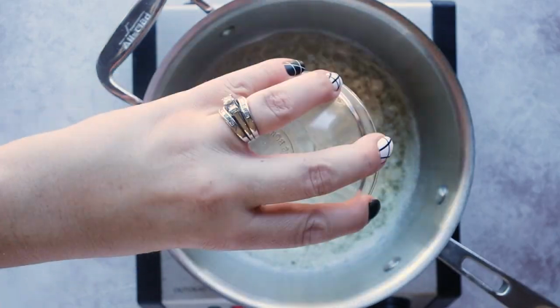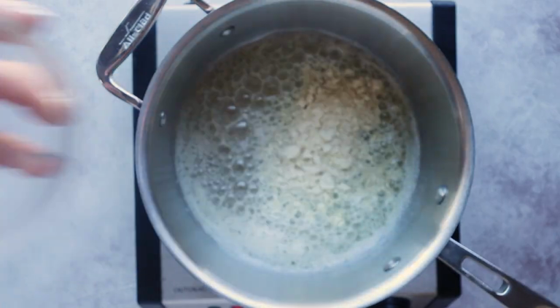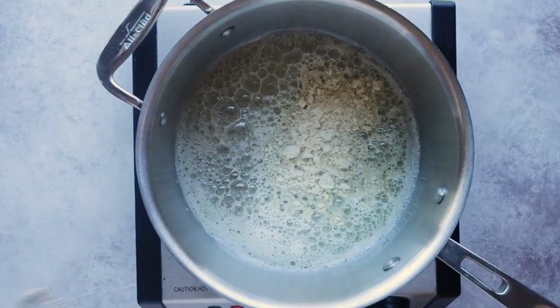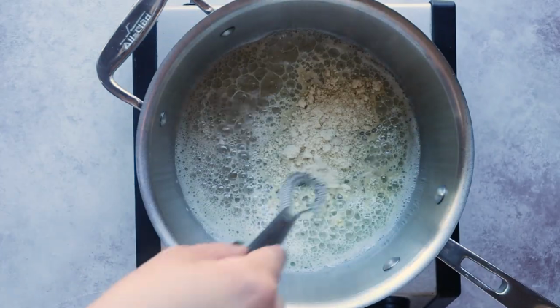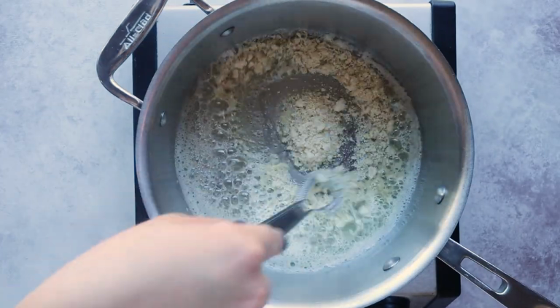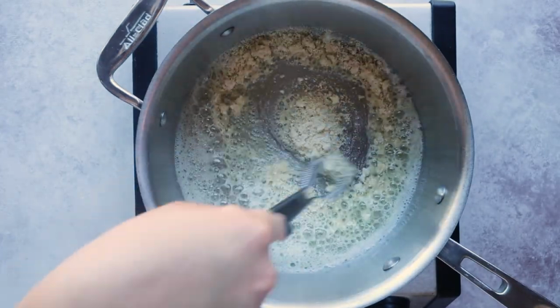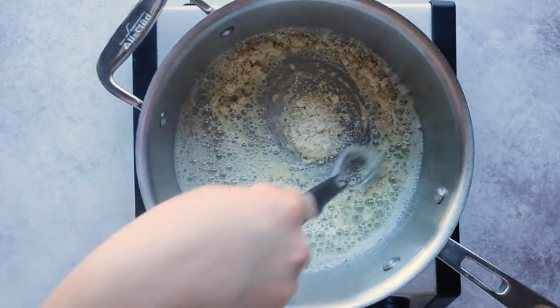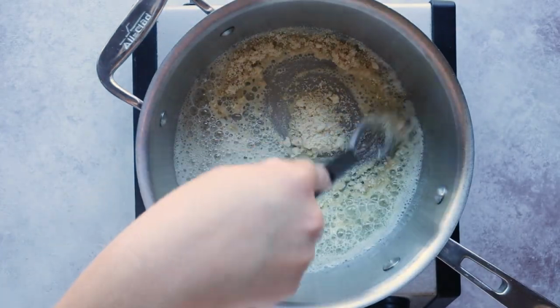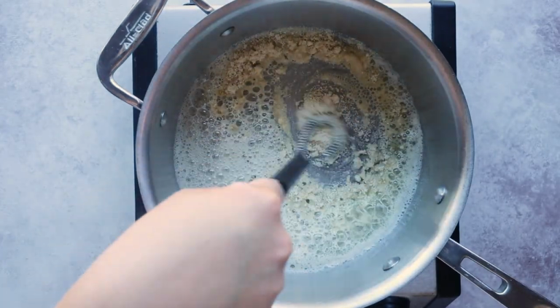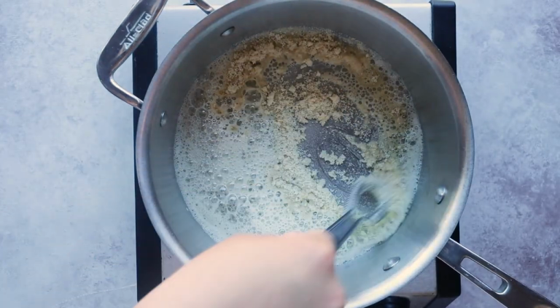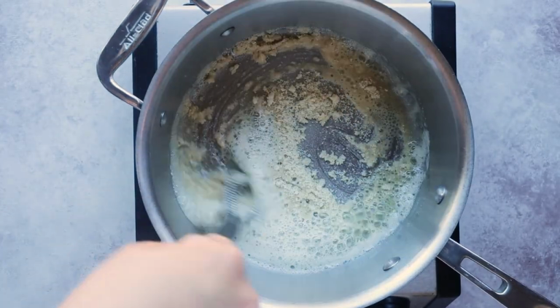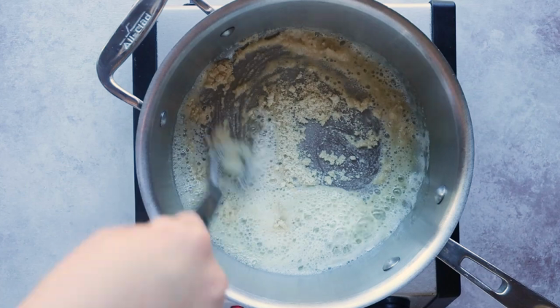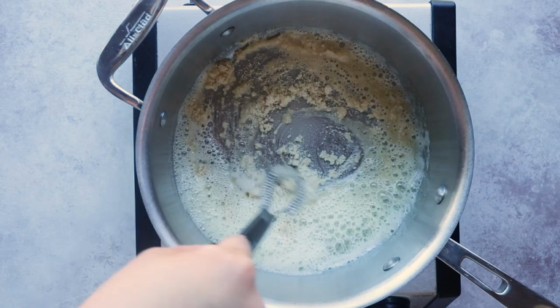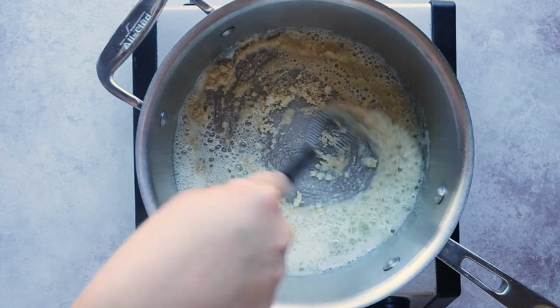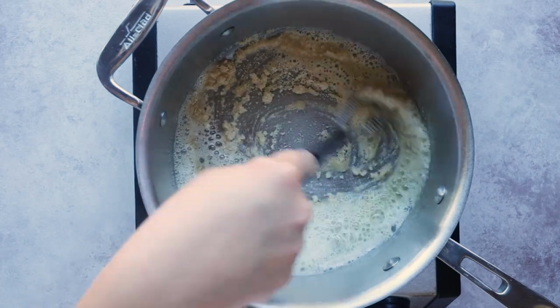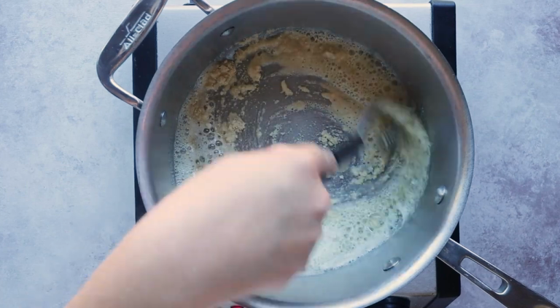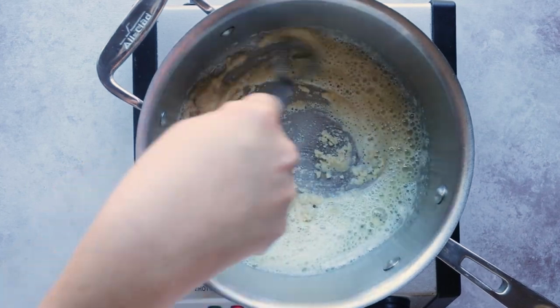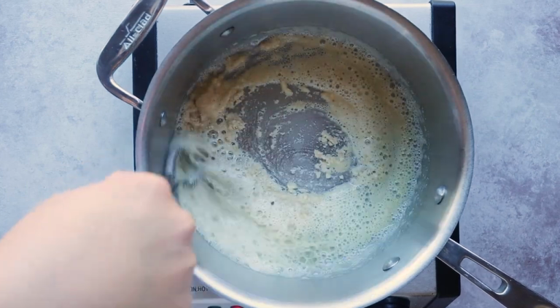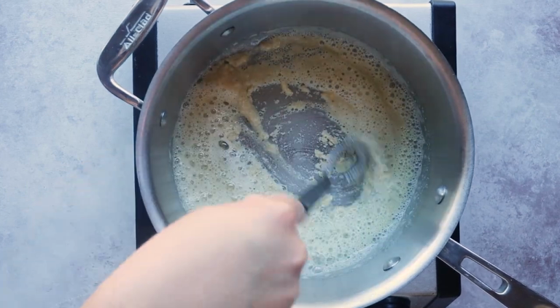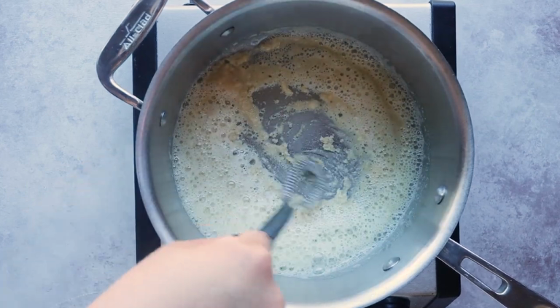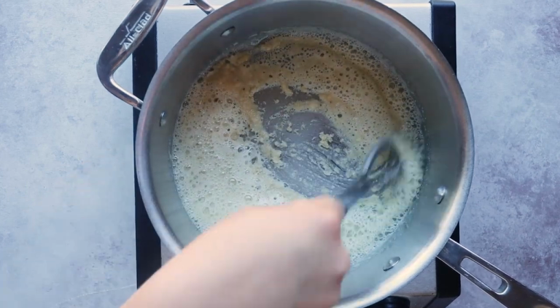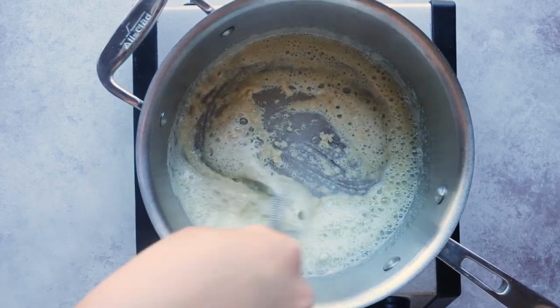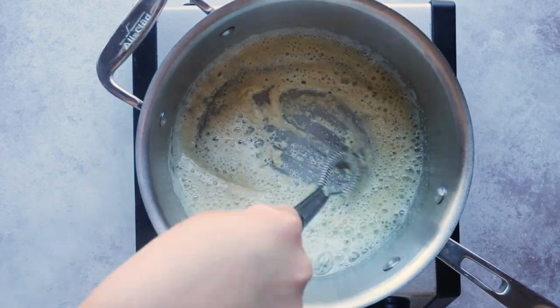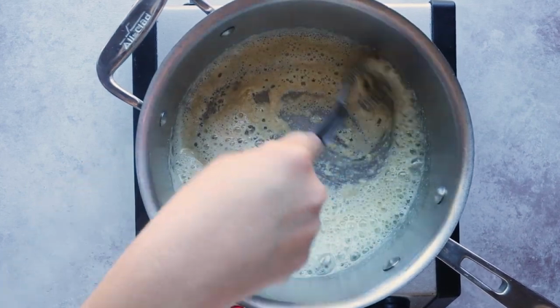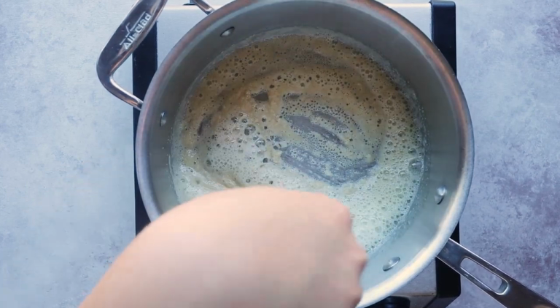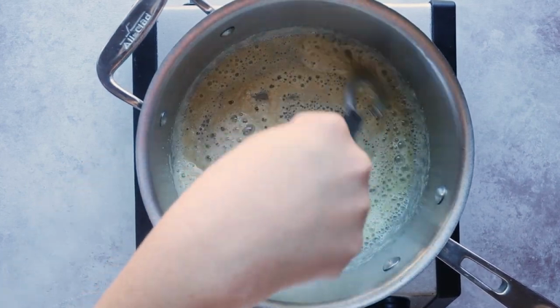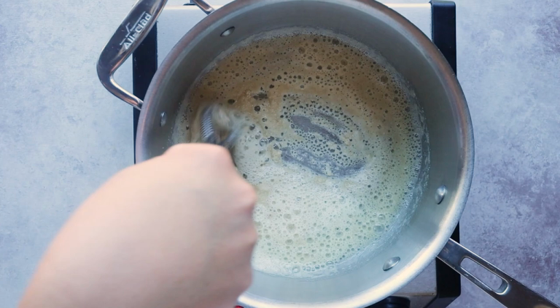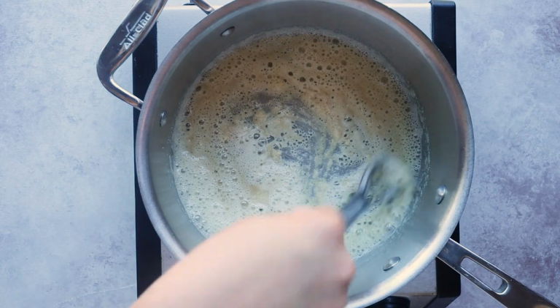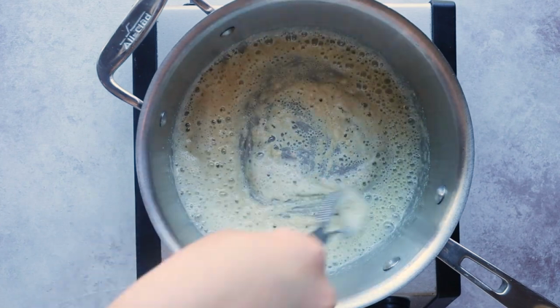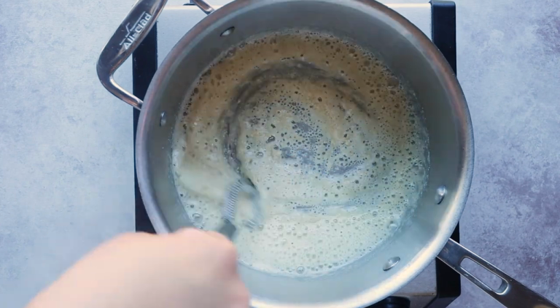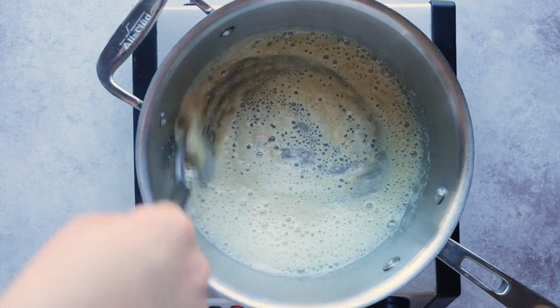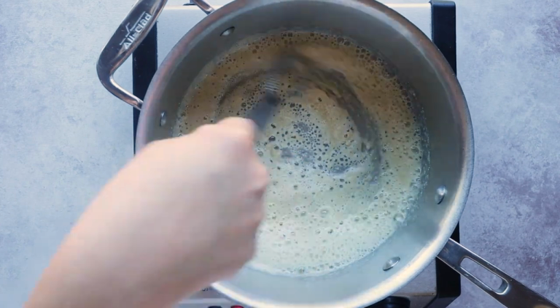If you don't want to use almond flour, you could substitute with about half a tablespoon of coconut flour or some arrowroot powder. If you use xanthan gum it might make it a little slimy, so avoid using xanthan gum.